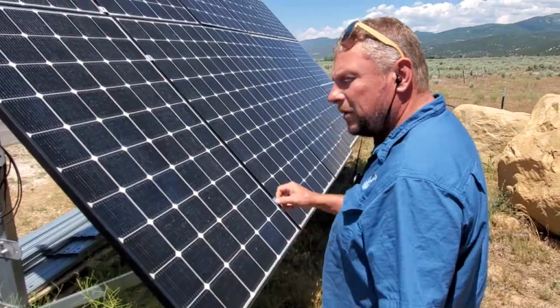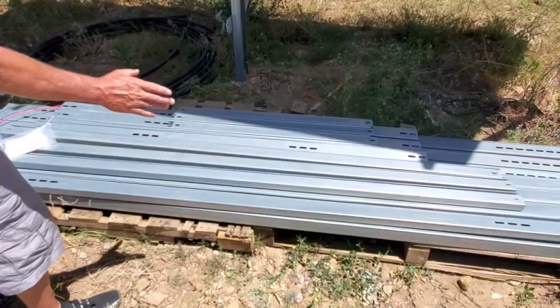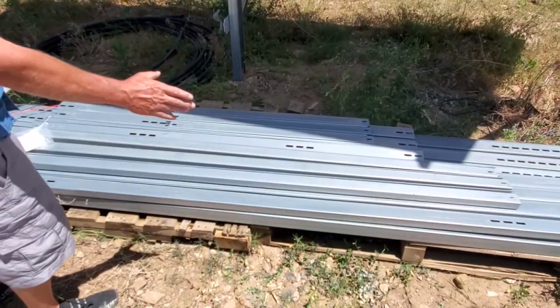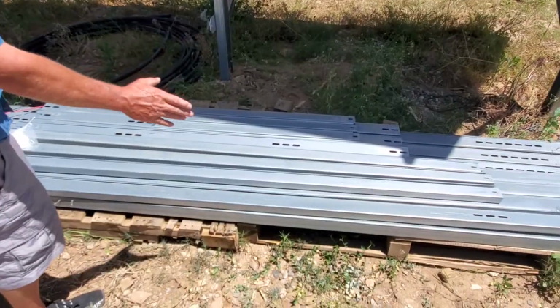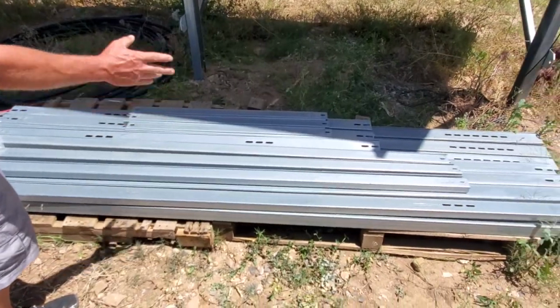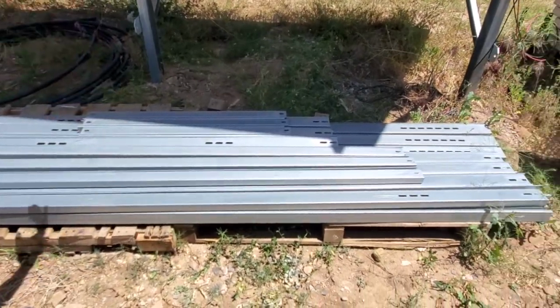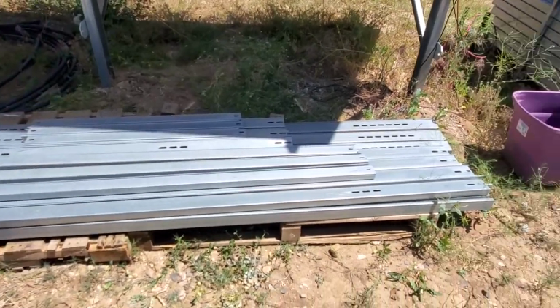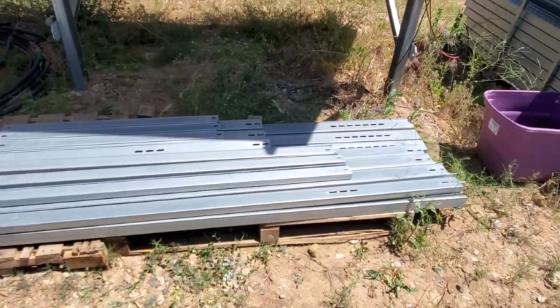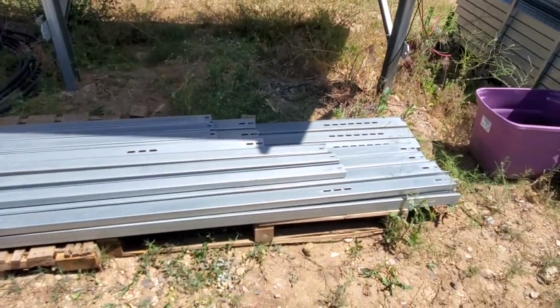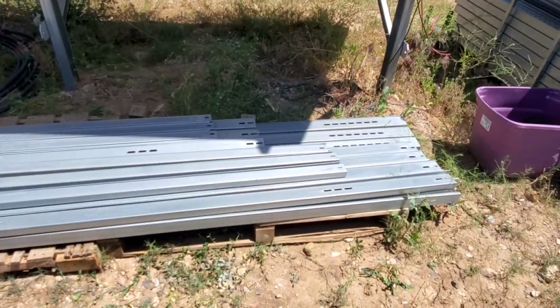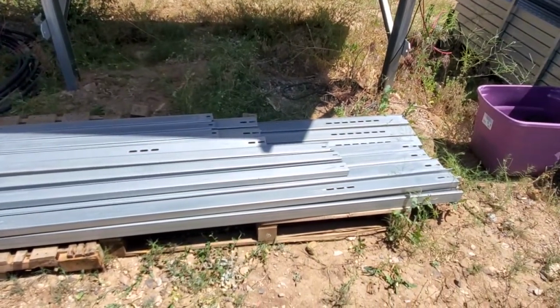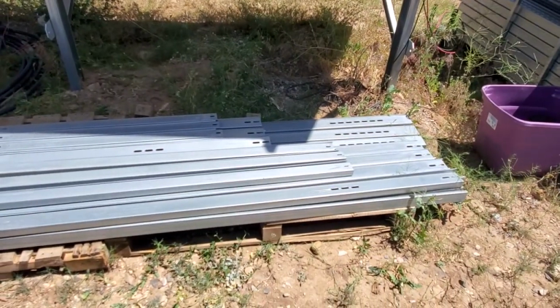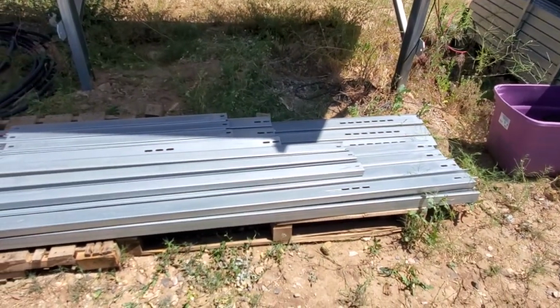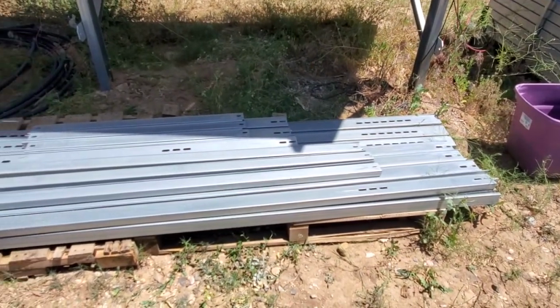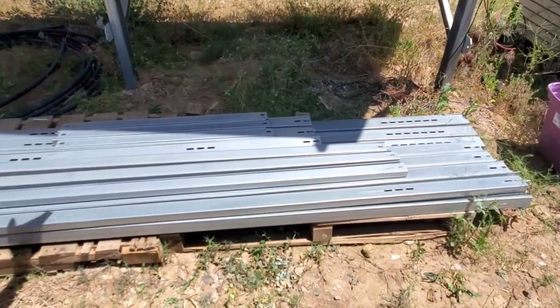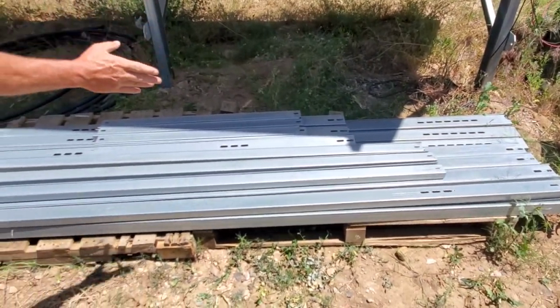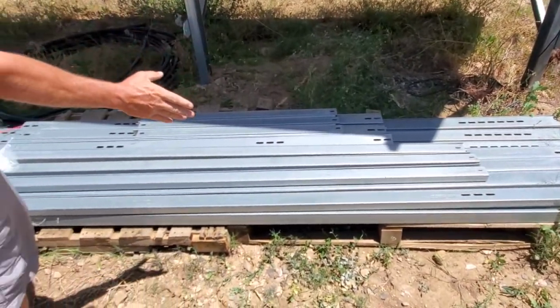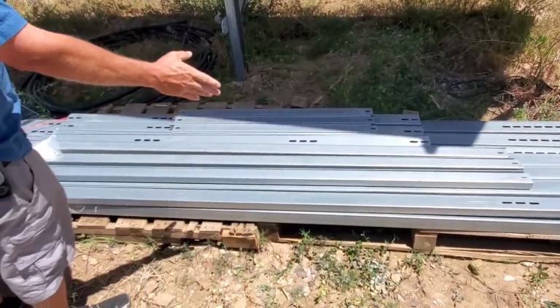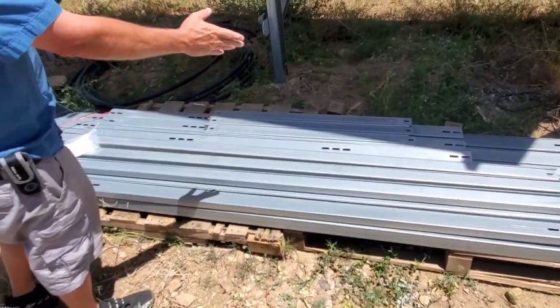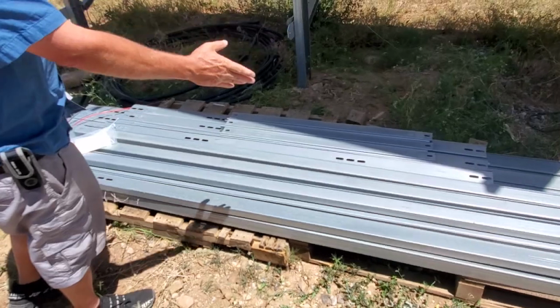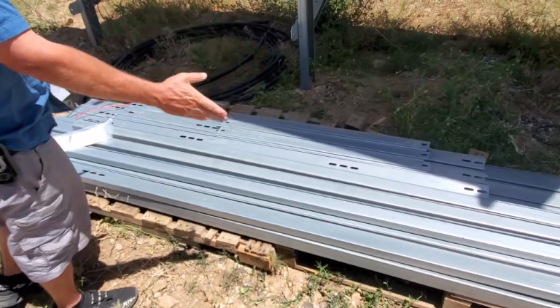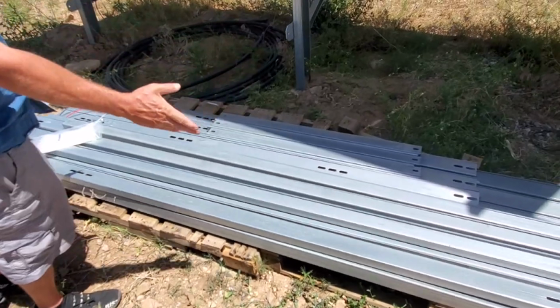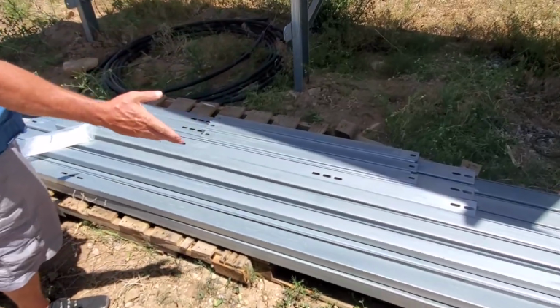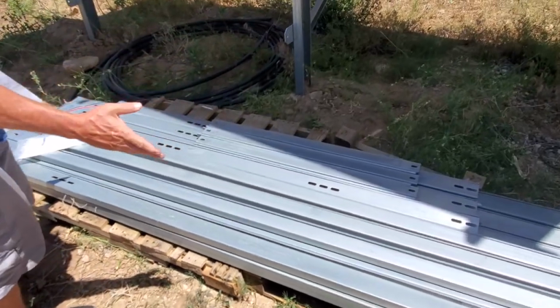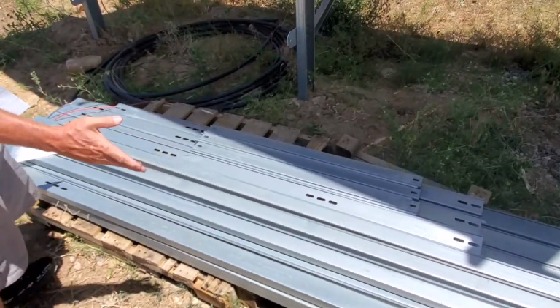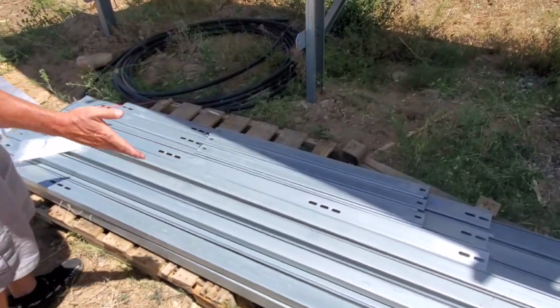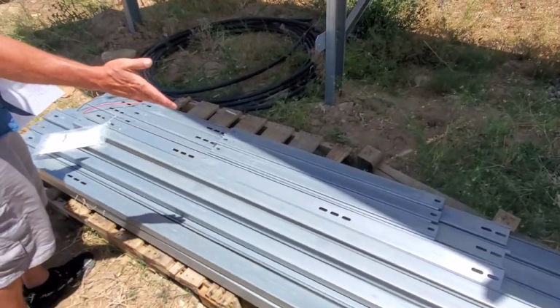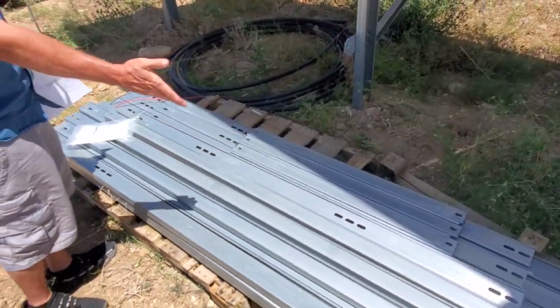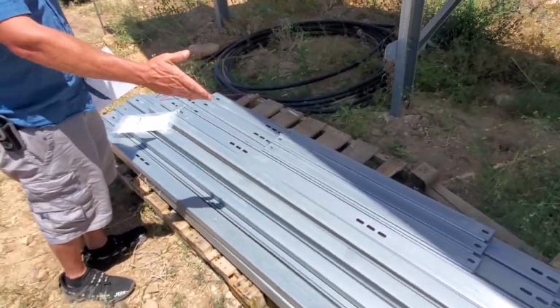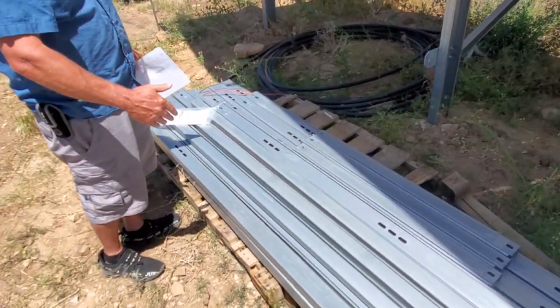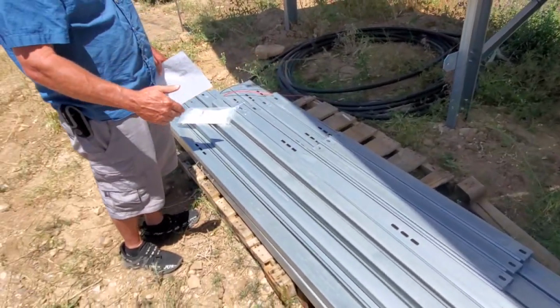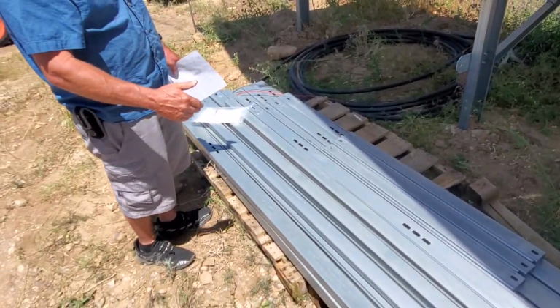Now the amount of steel required for two of these brackets — two of these frames — this is what it kind of looks like. If you ordered one of them, it'll be half this amount of steel.